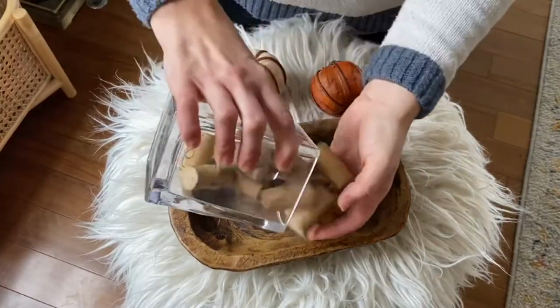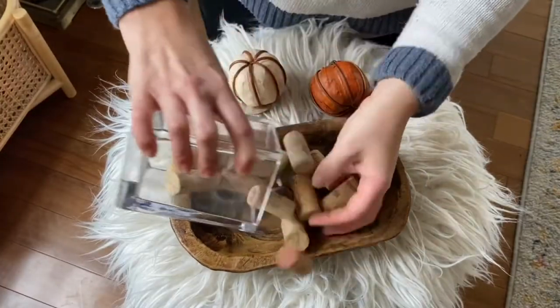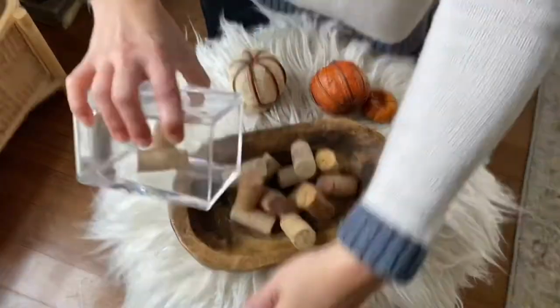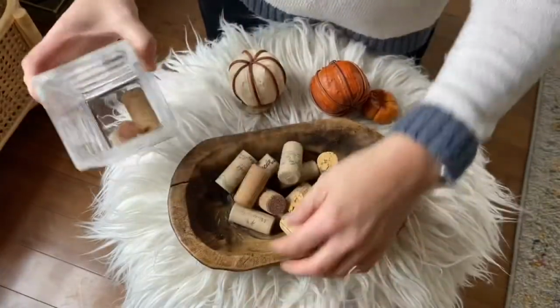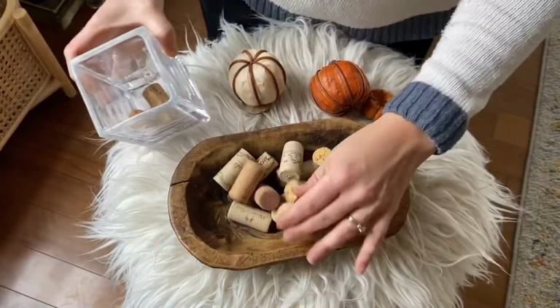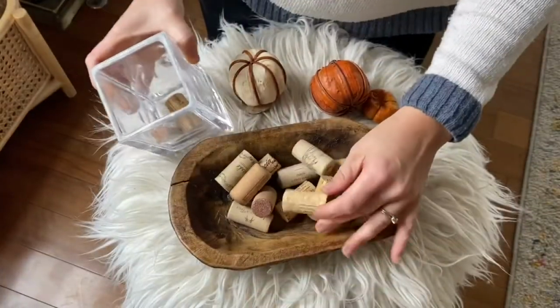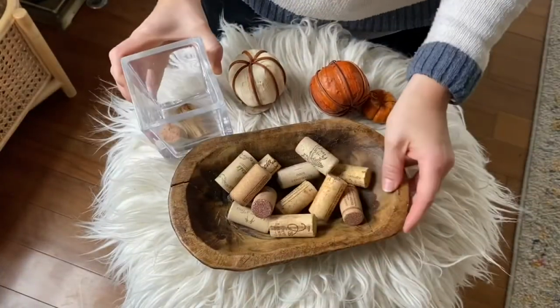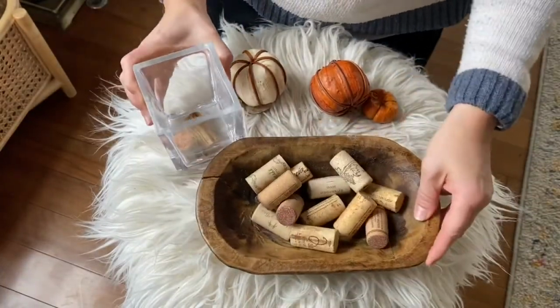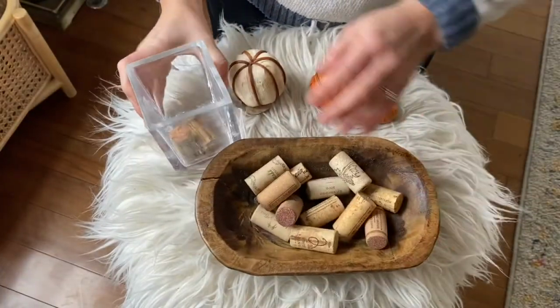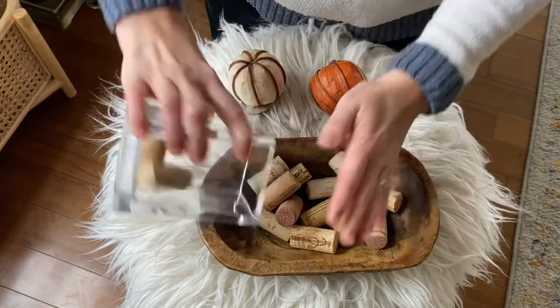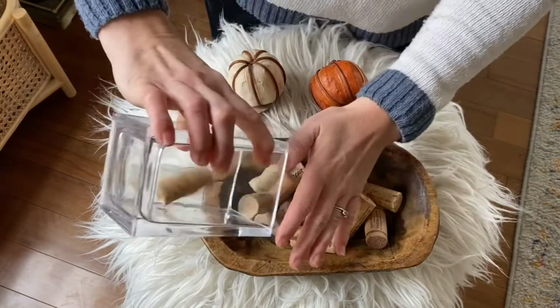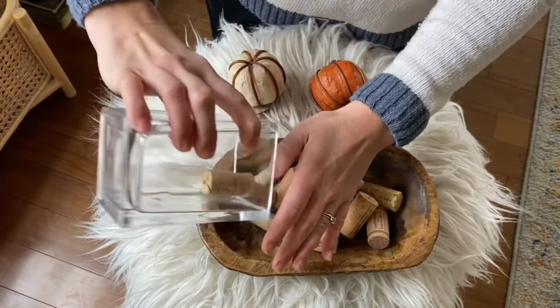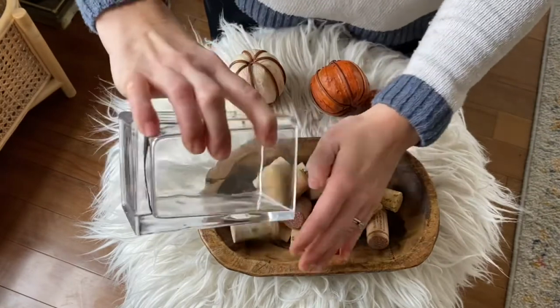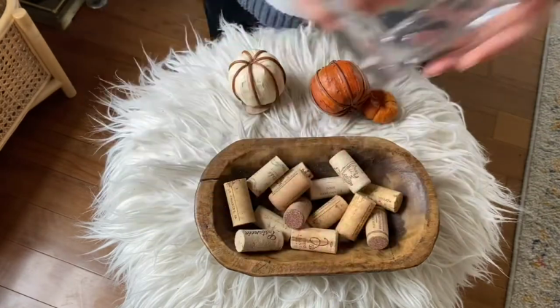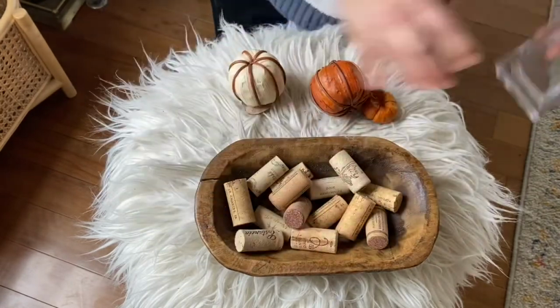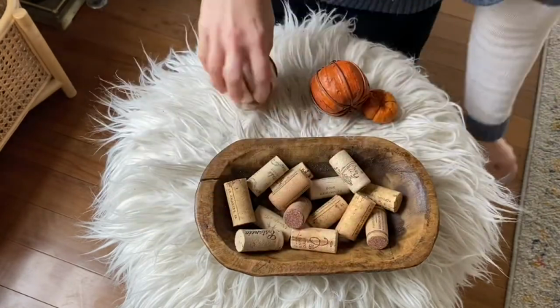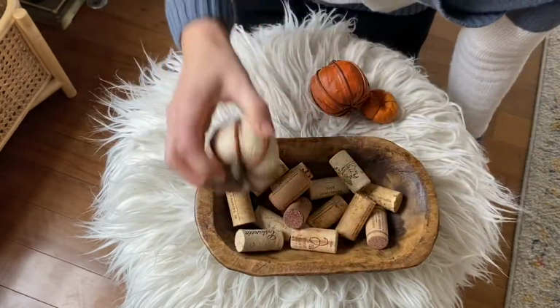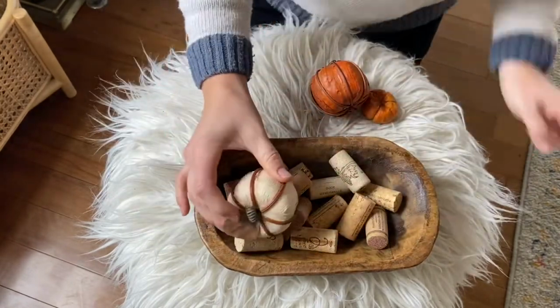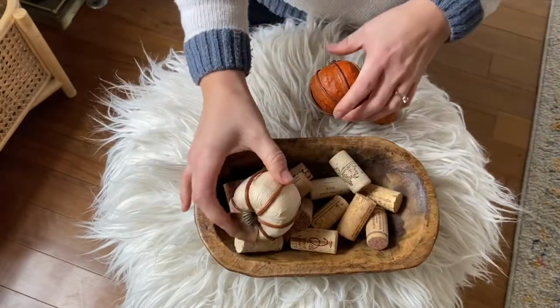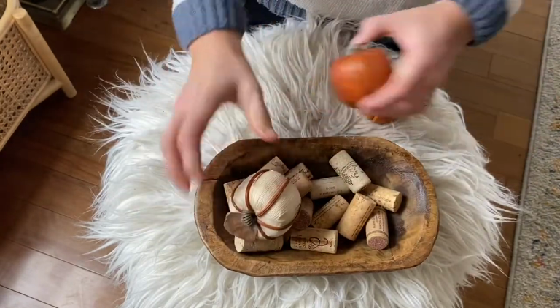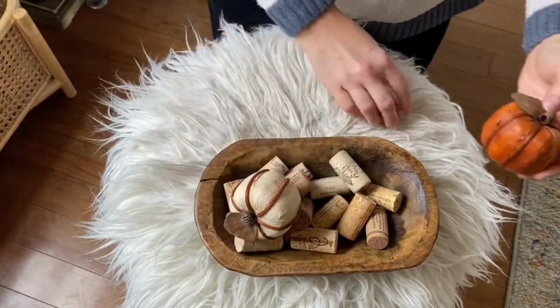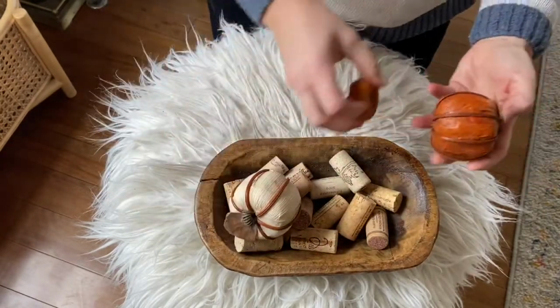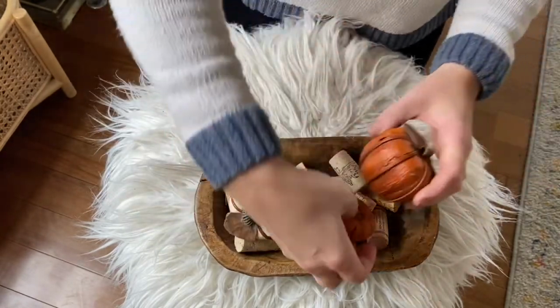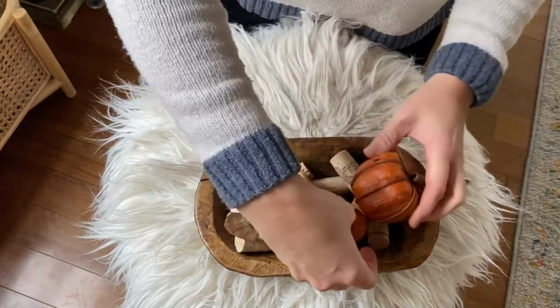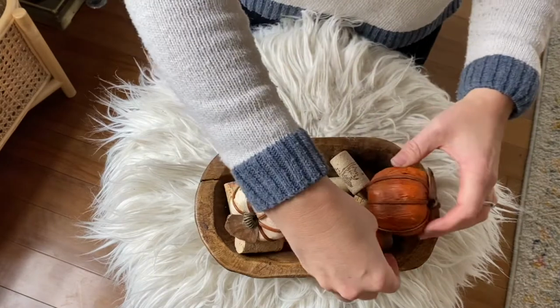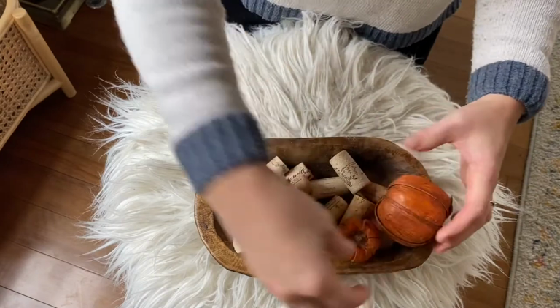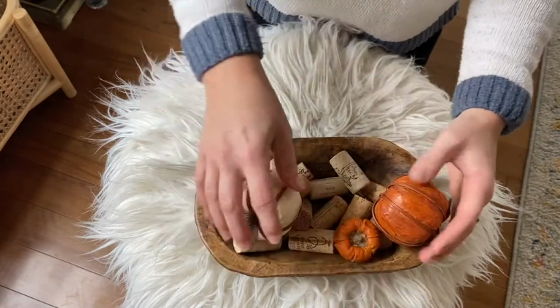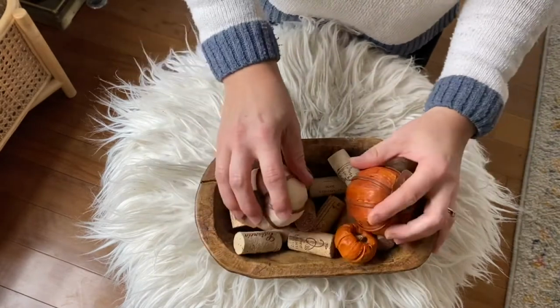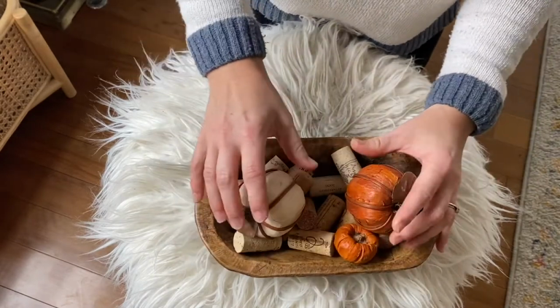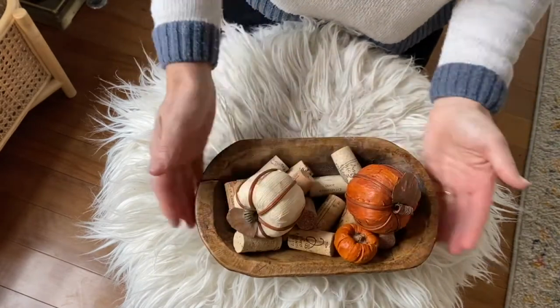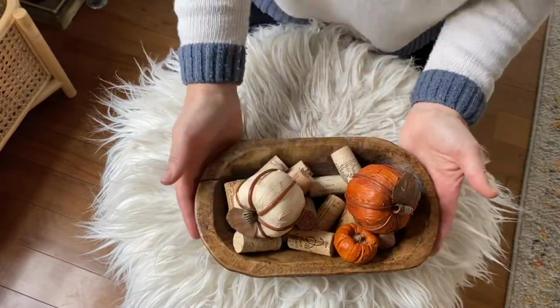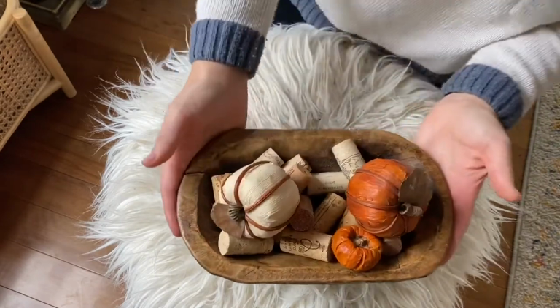Next, you can make your dough bowl a decor piece. I like to do this using different fillers for the season — wine corks are always a great filler, and then I added some pumpkins.